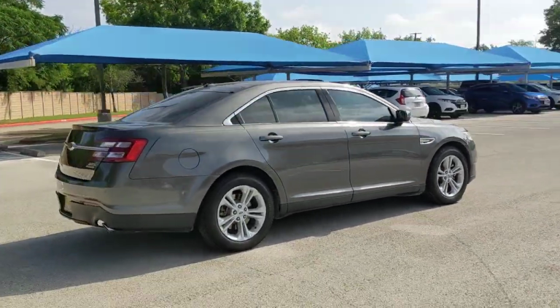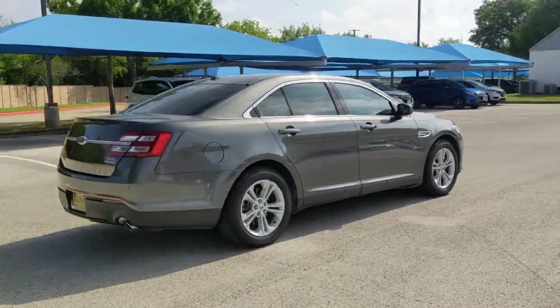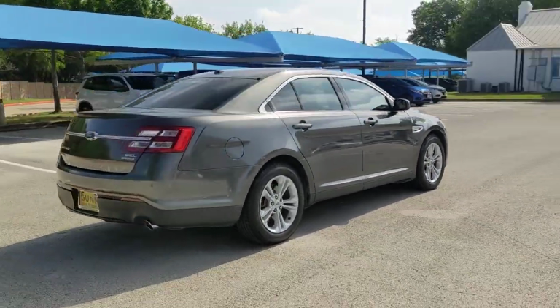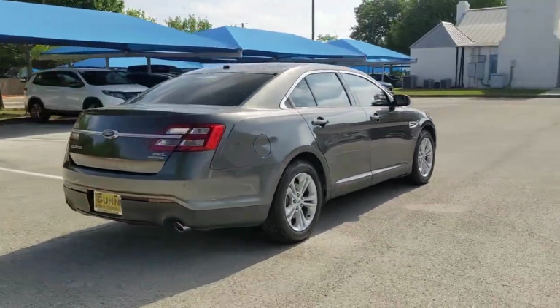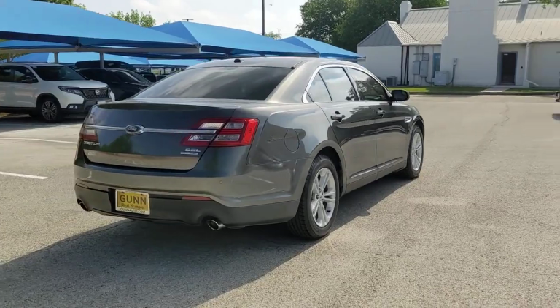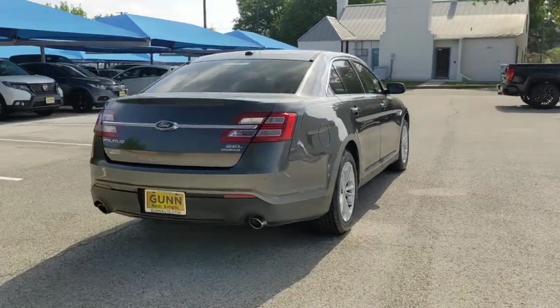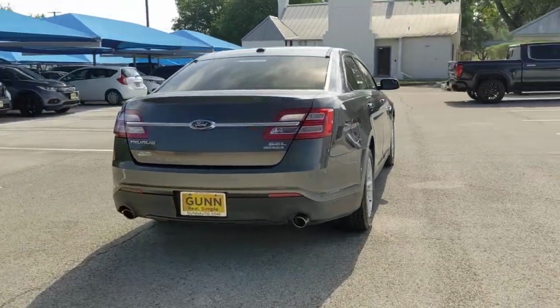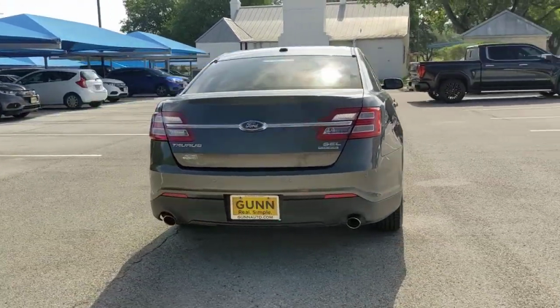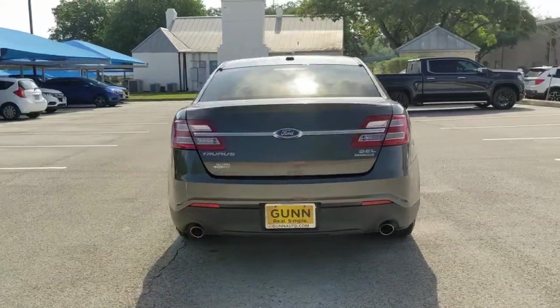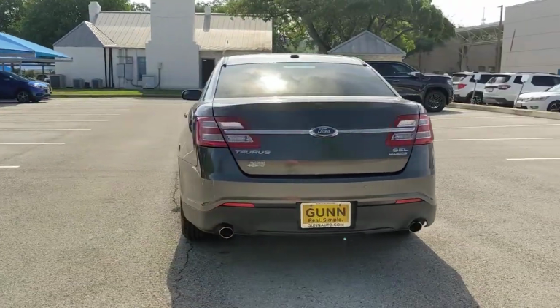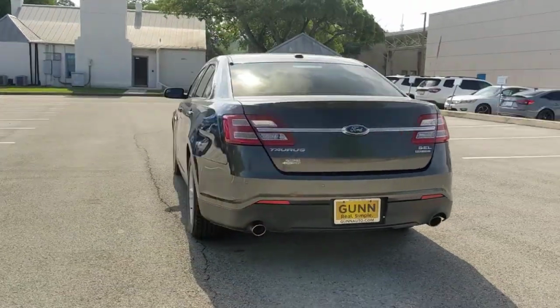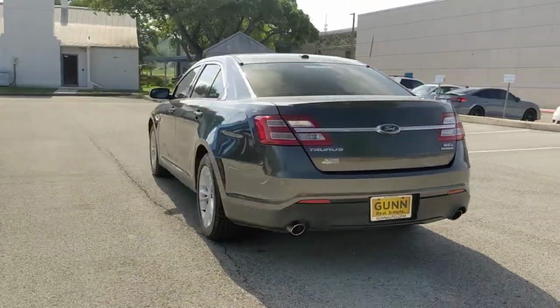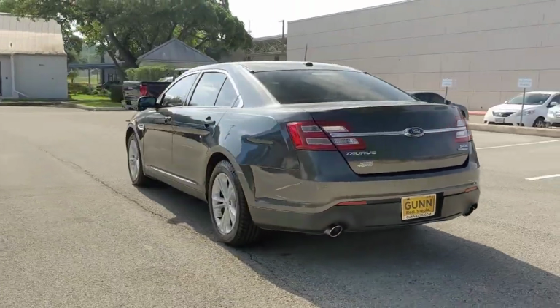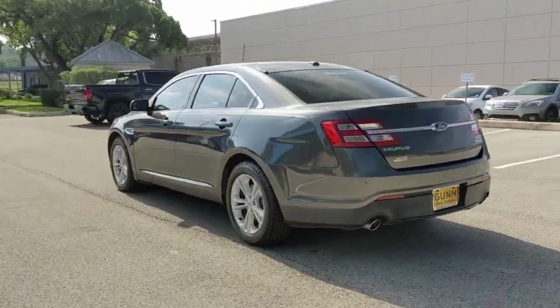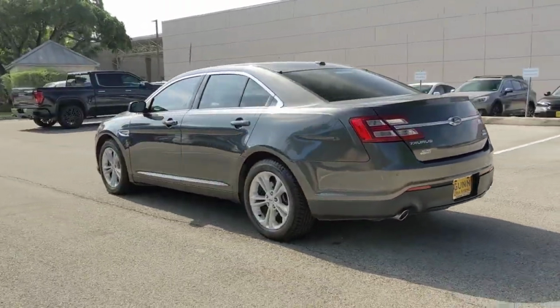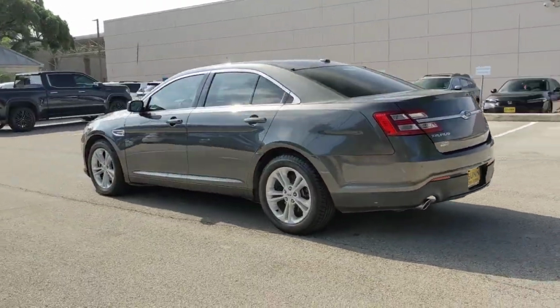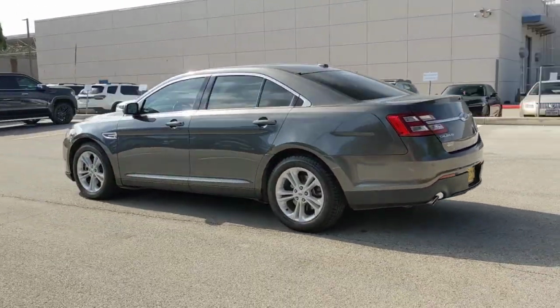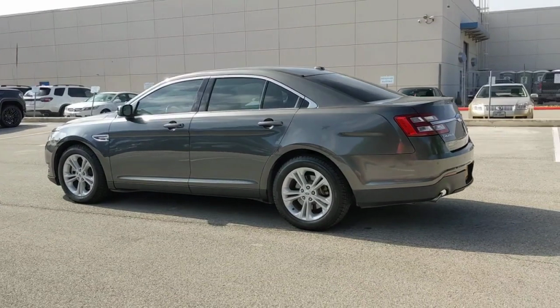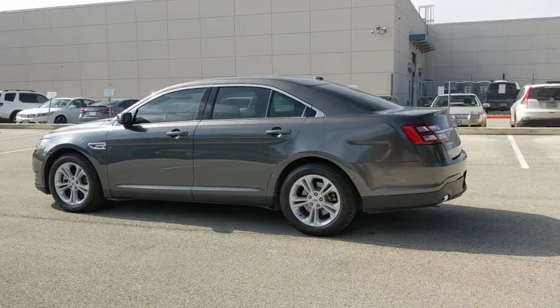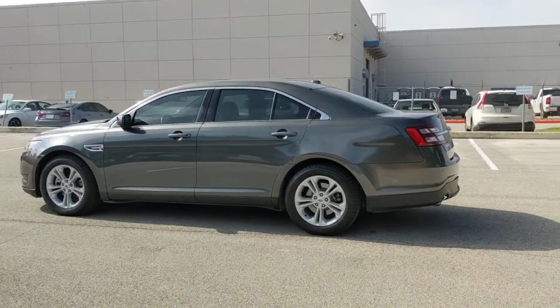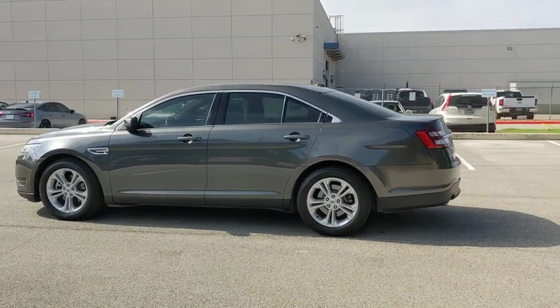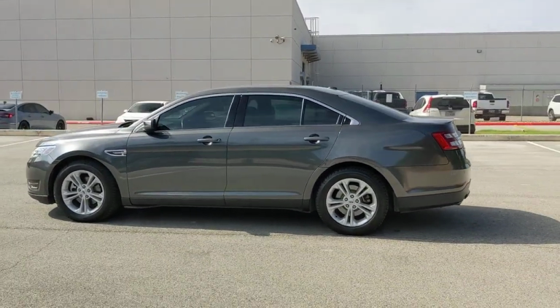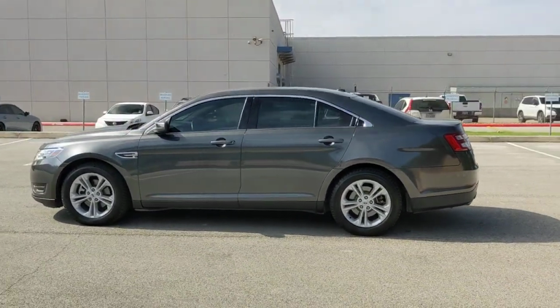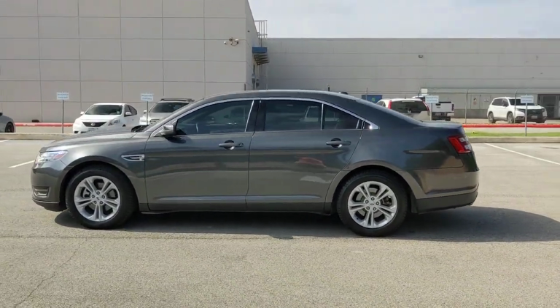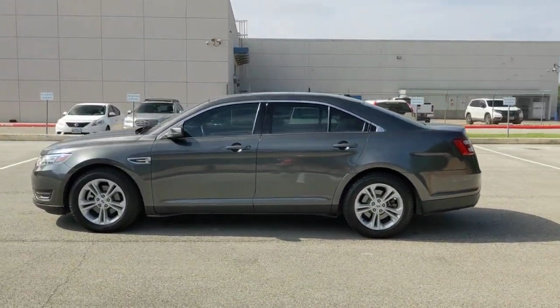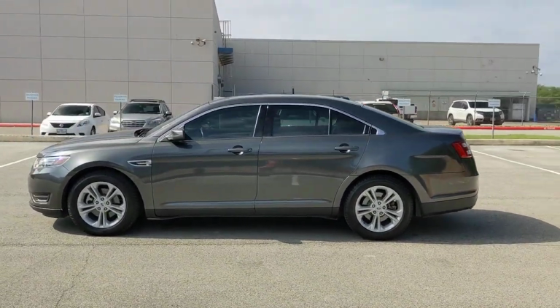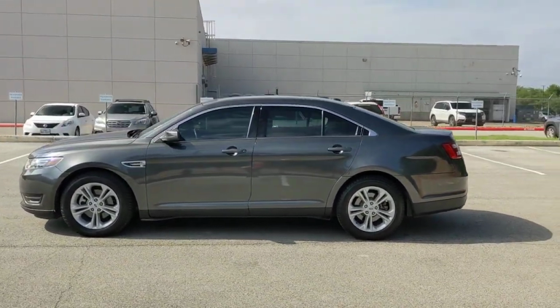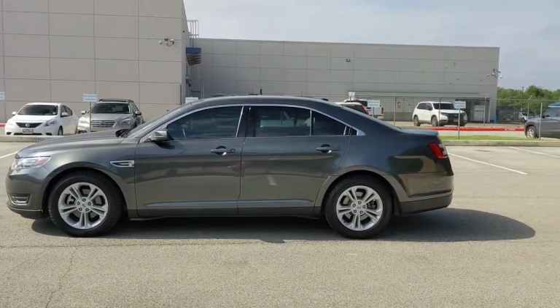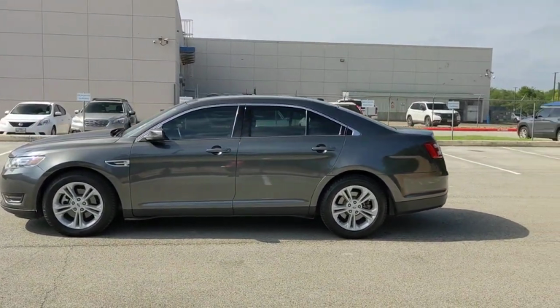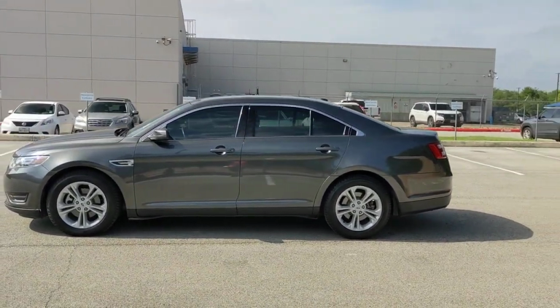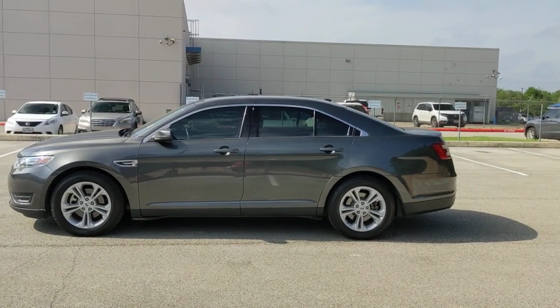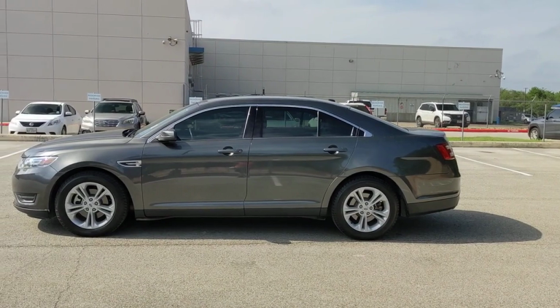You'll look forward to every drive in this full-size Taurus sedan. Its blend of luxury, style, power and technology delivers a driving and passenger experience that prioritizes comfort, convenience and confidence.